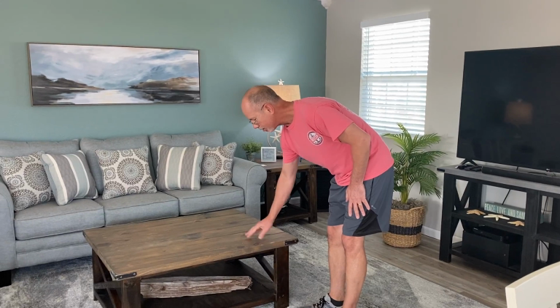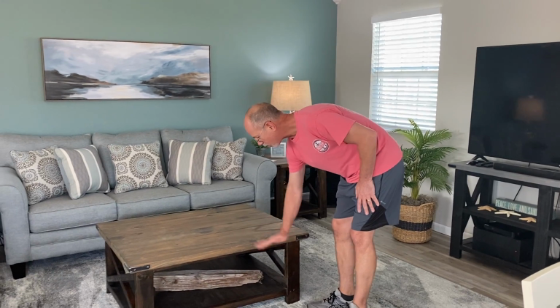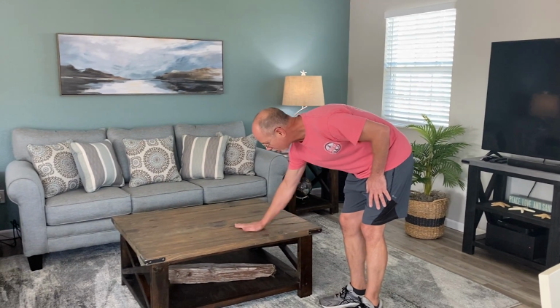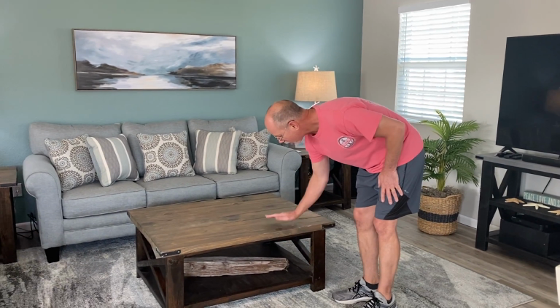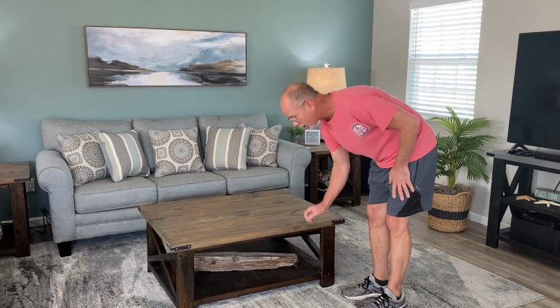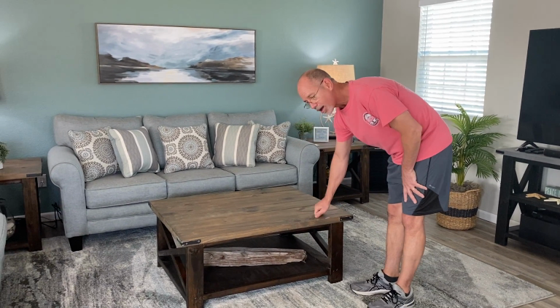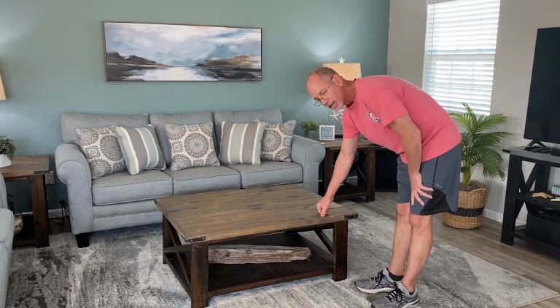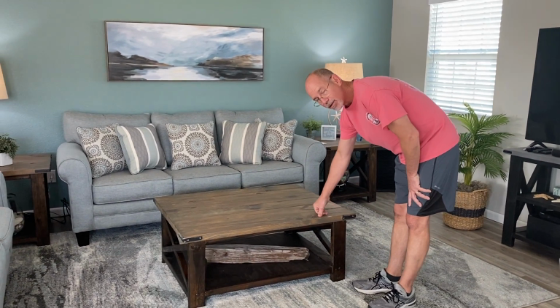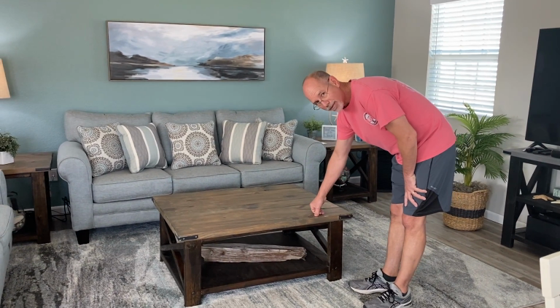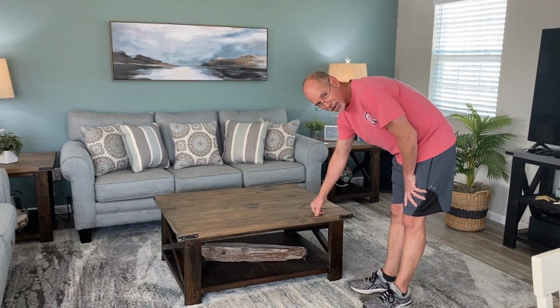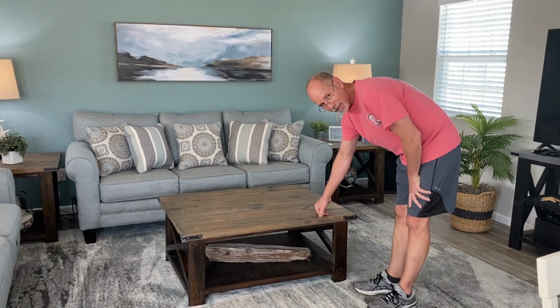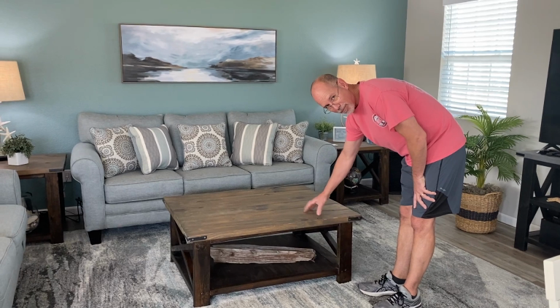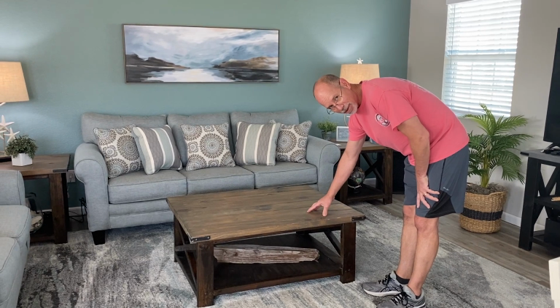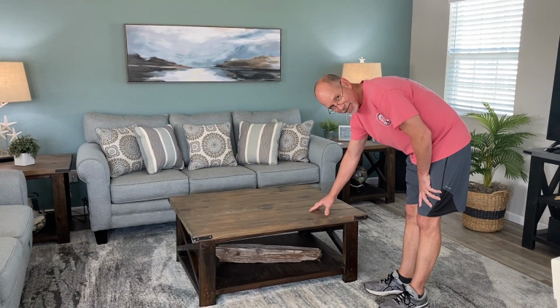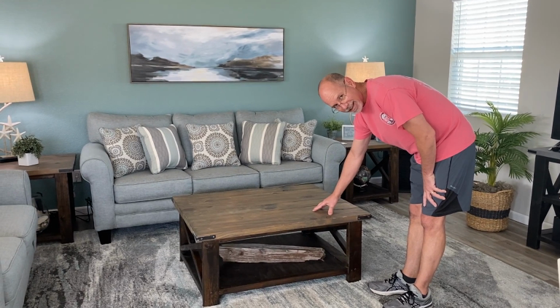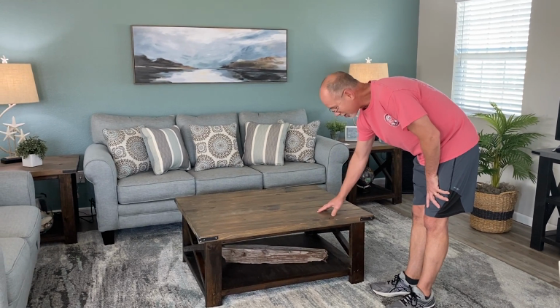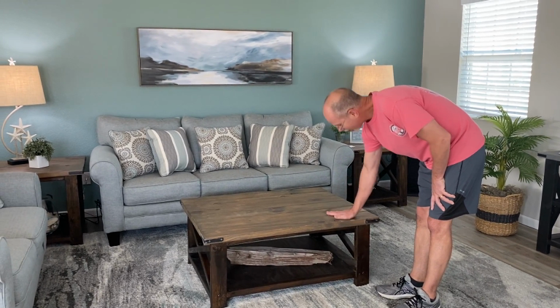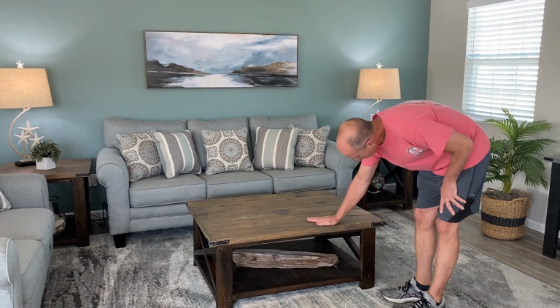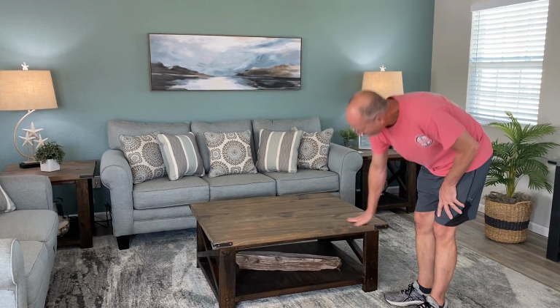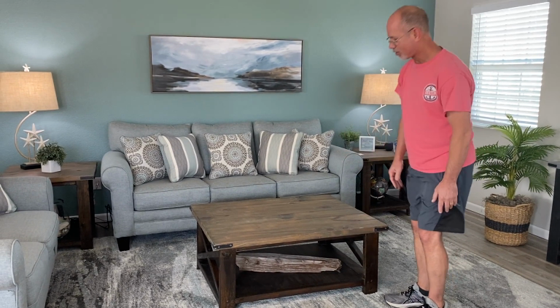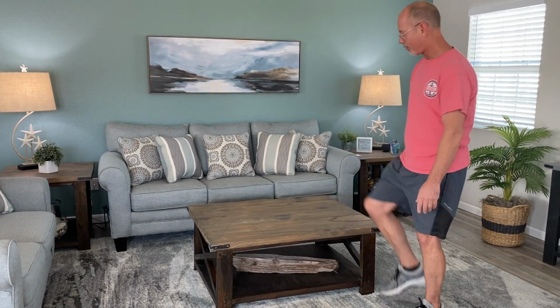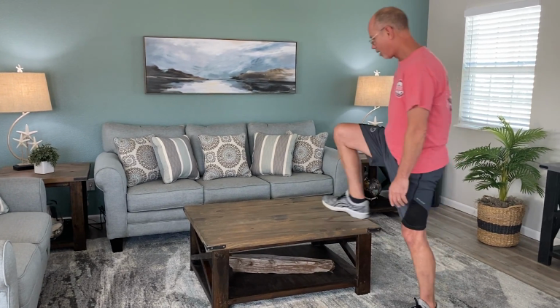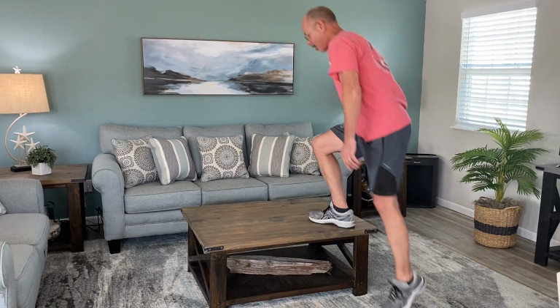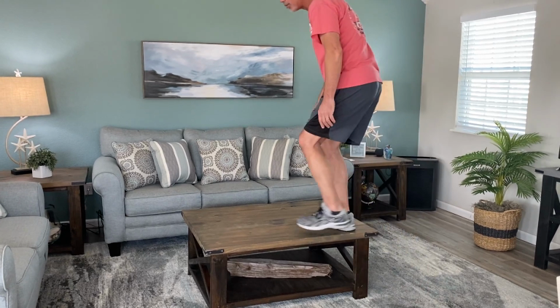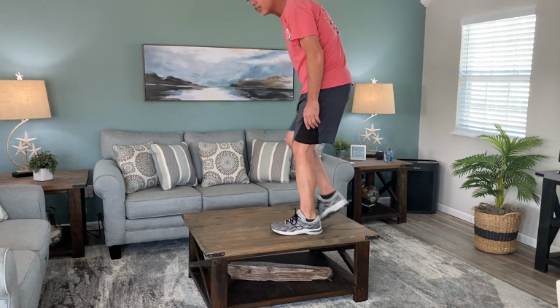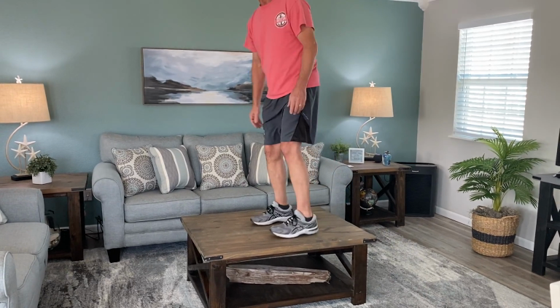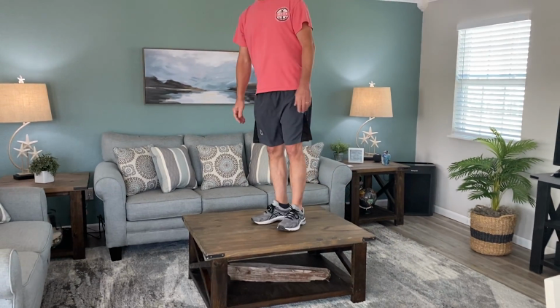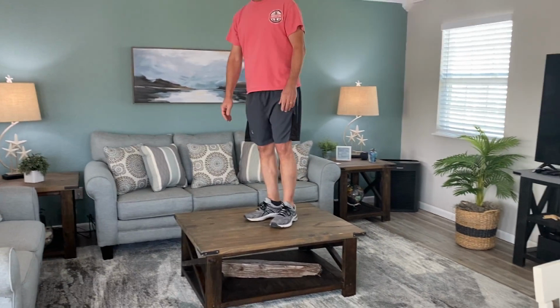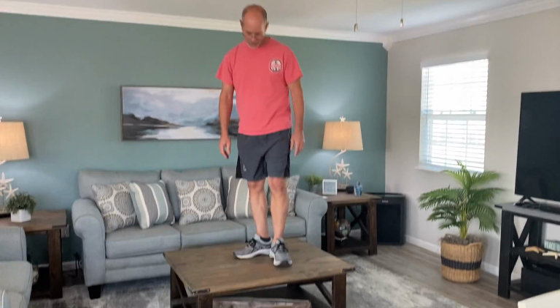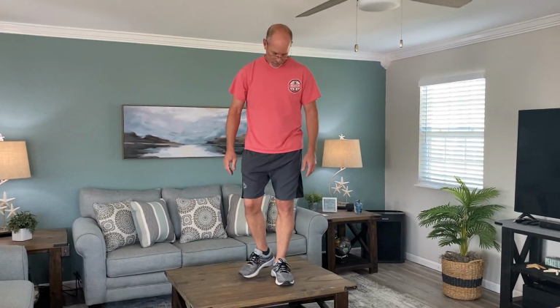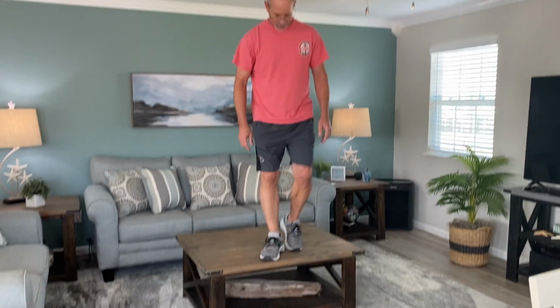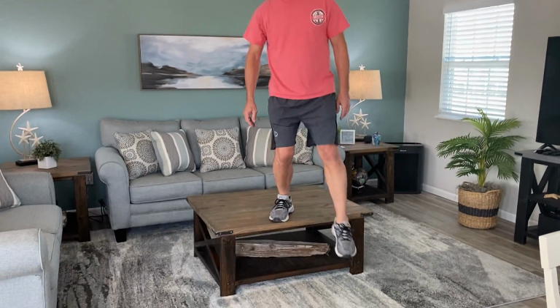We have some really nice unique furniture that my wife built, and she did a really good job. I always like to show off how durable it is, because you can literally stand on this stuff and it will not break.